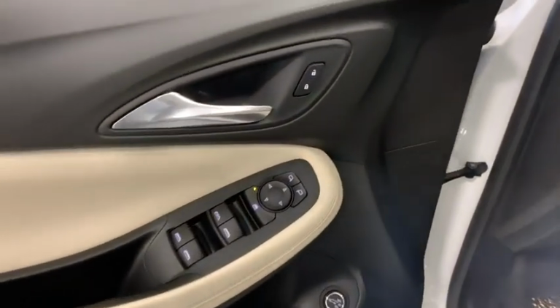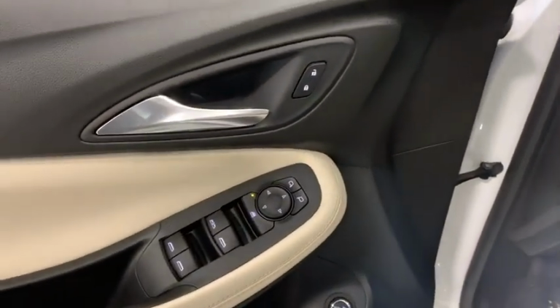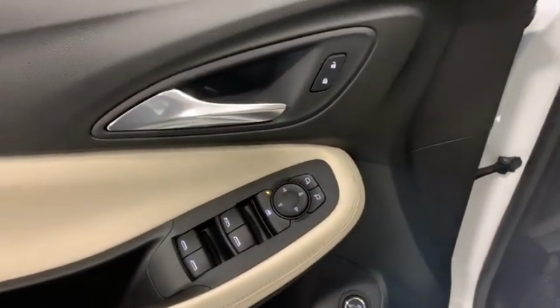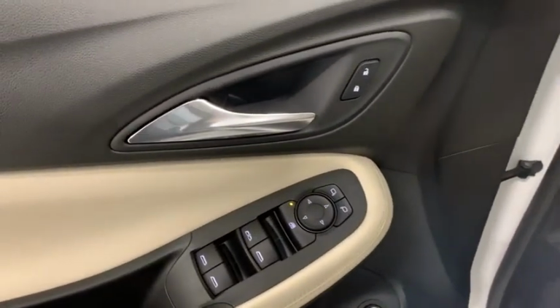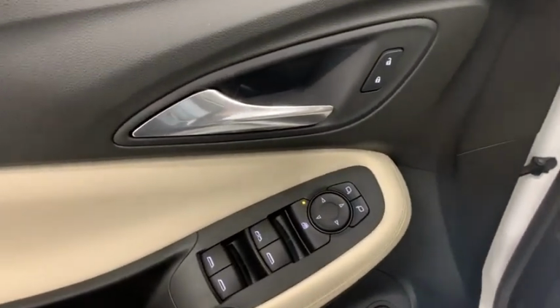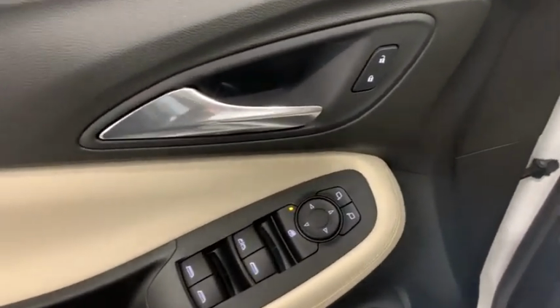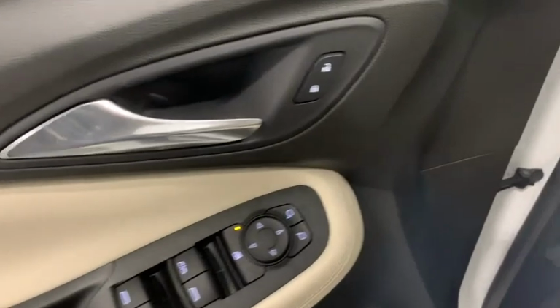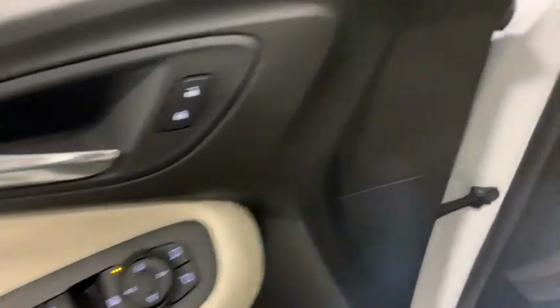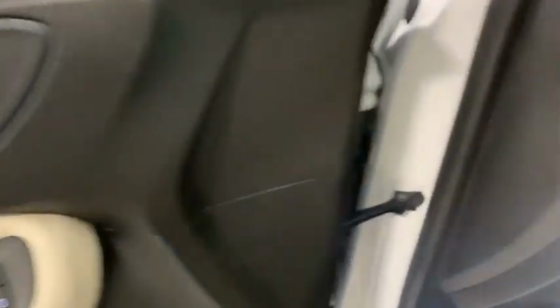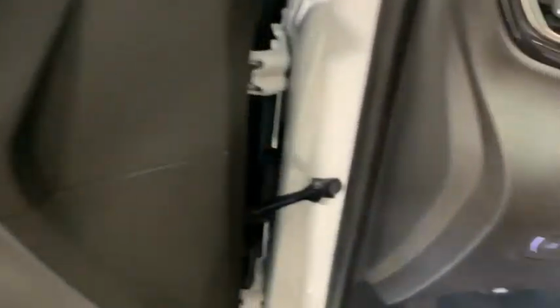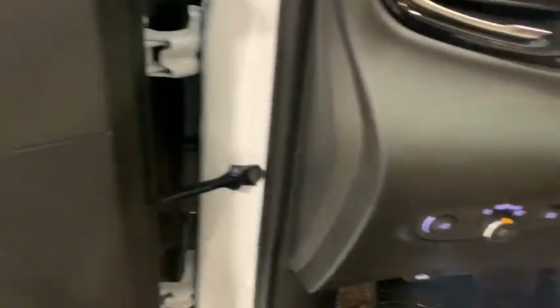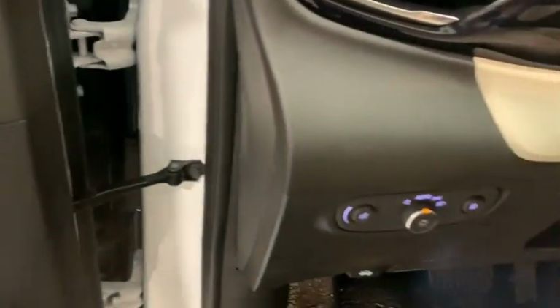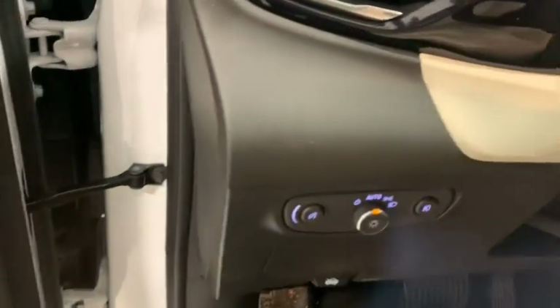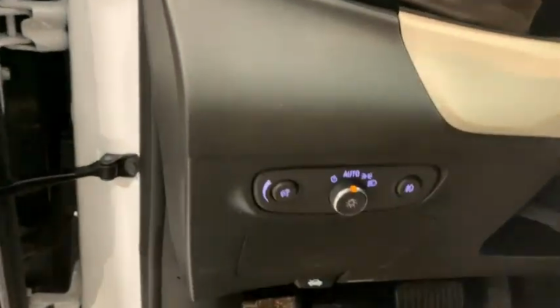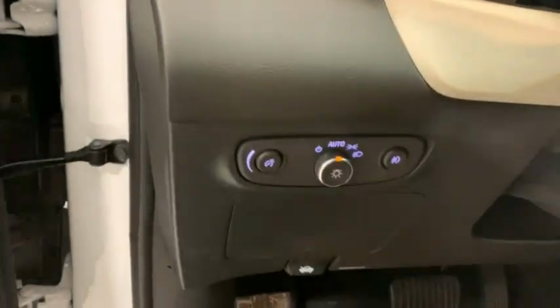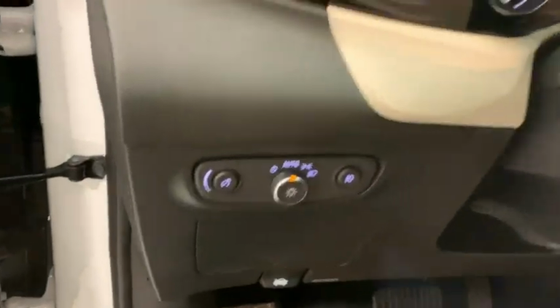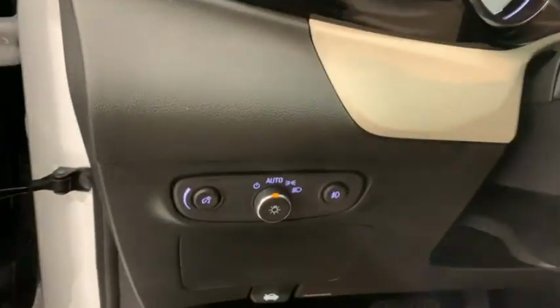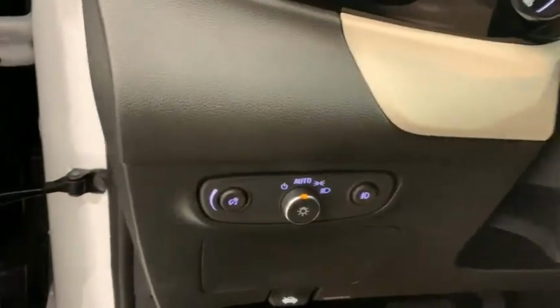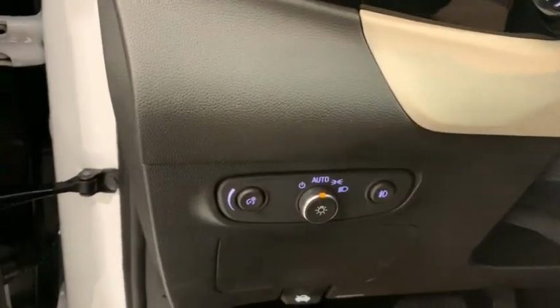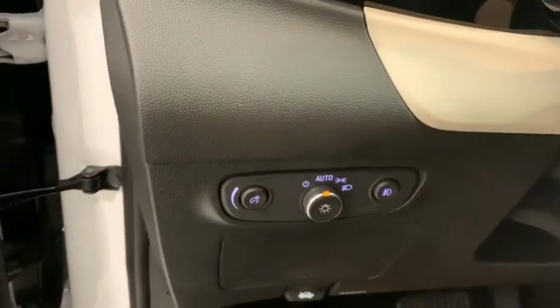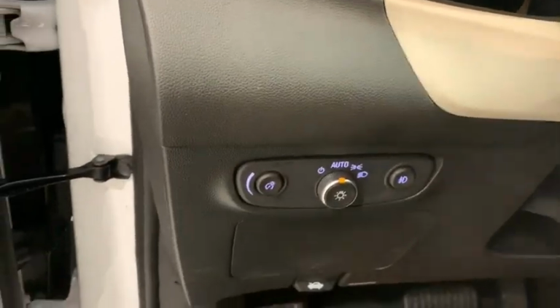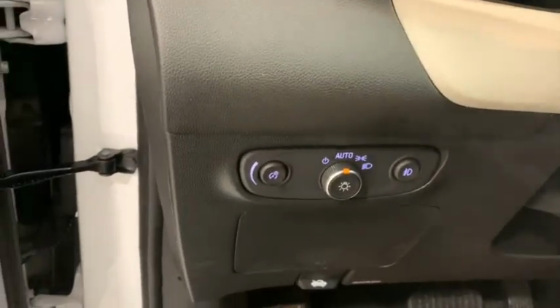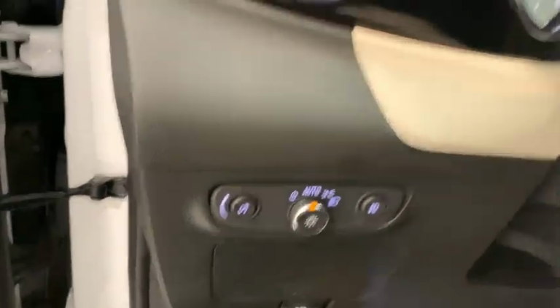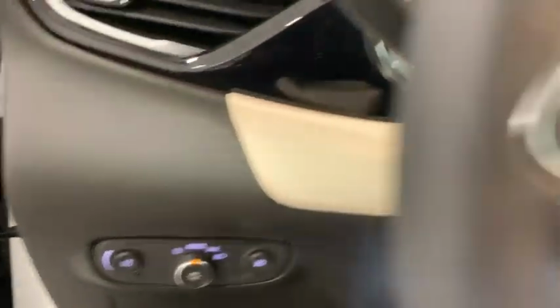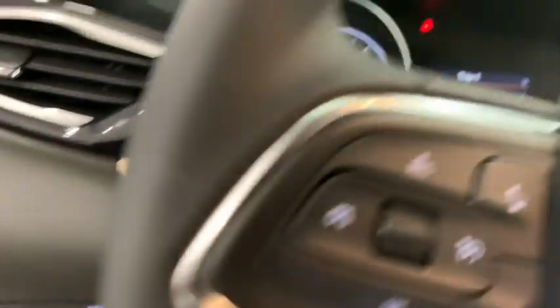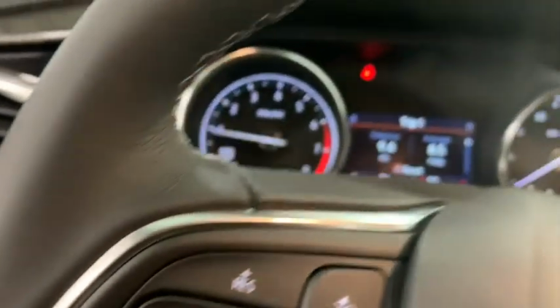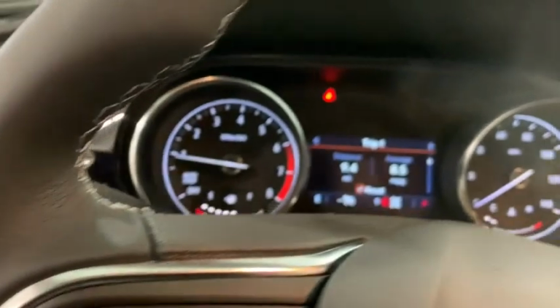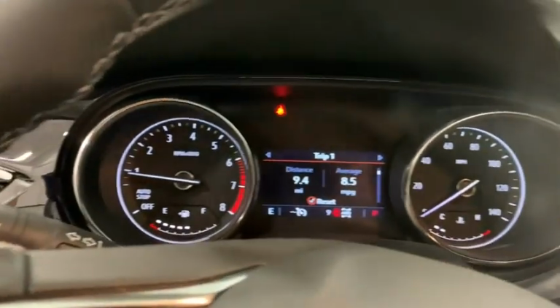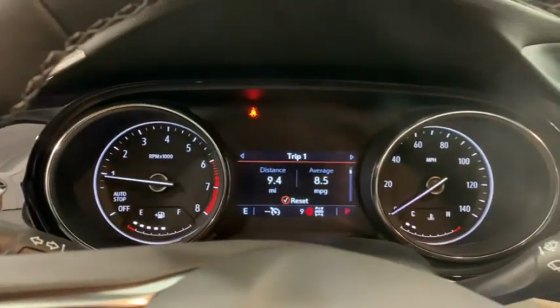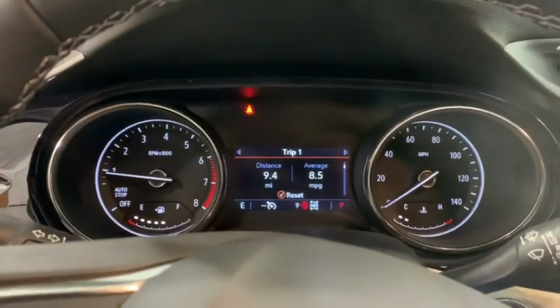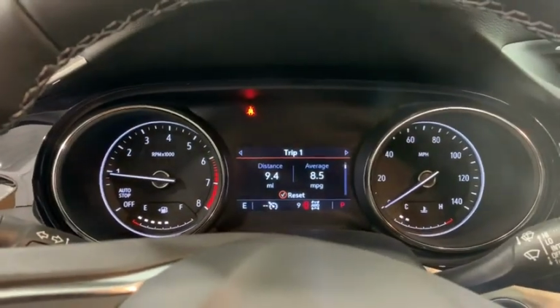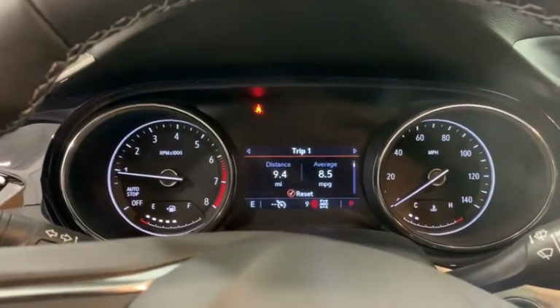Trip computer, power windows, security system, rear window defroster, brake assist, panic alarm, remote keyless entry, tachometer.